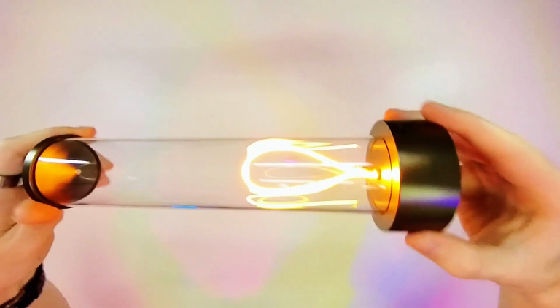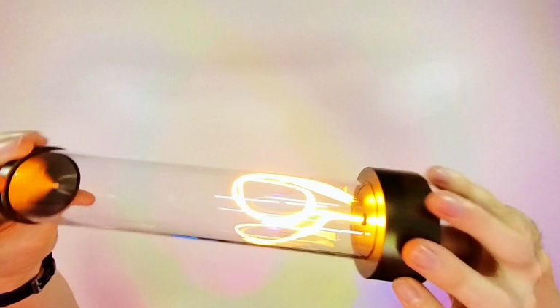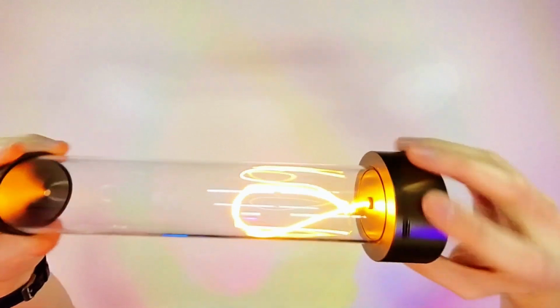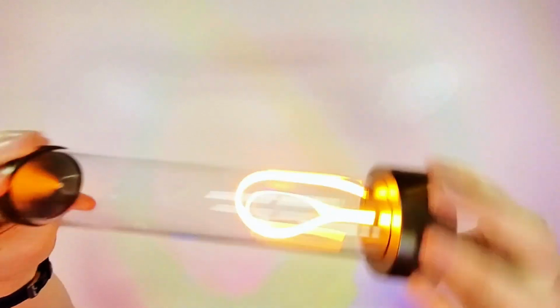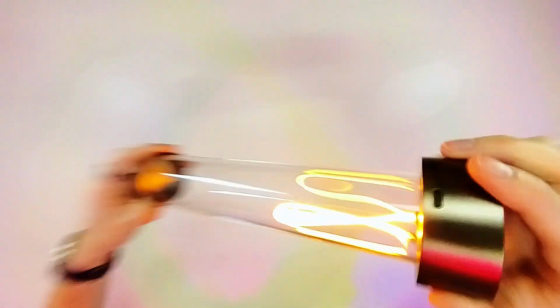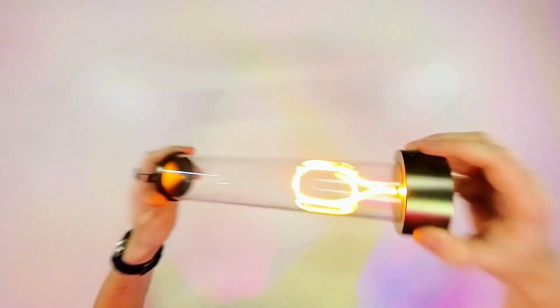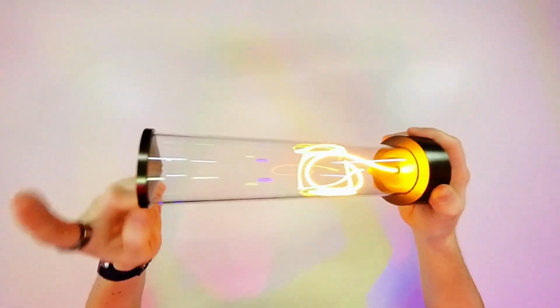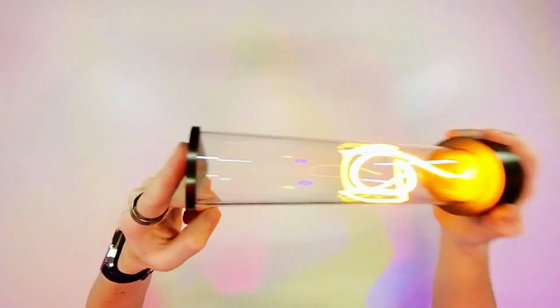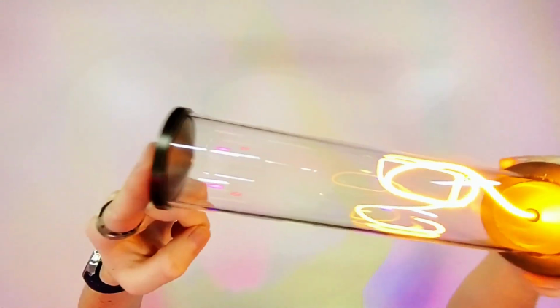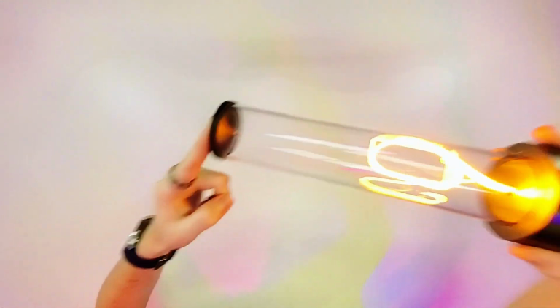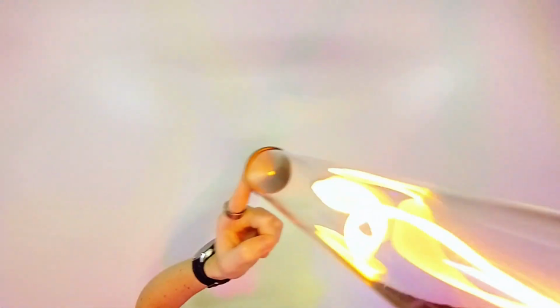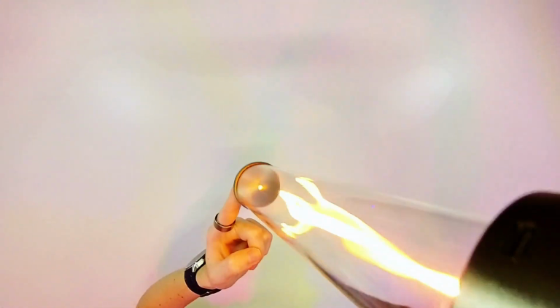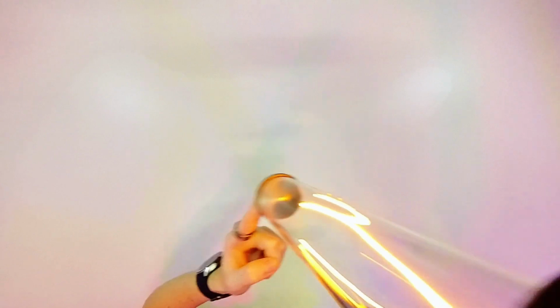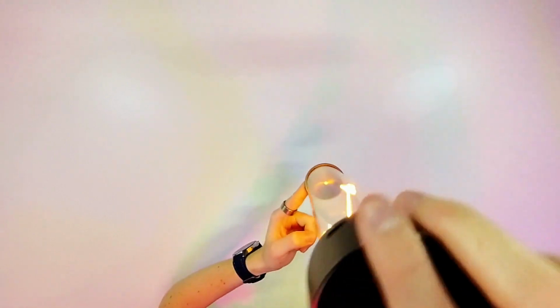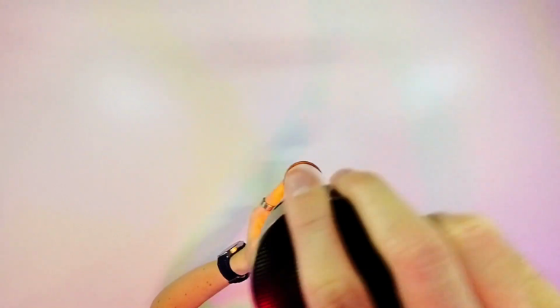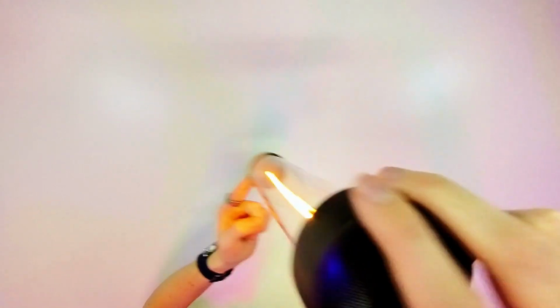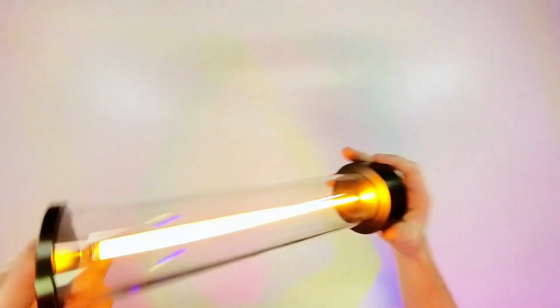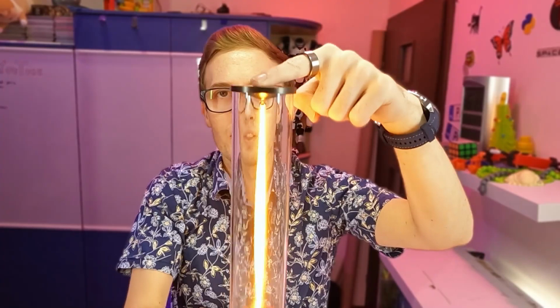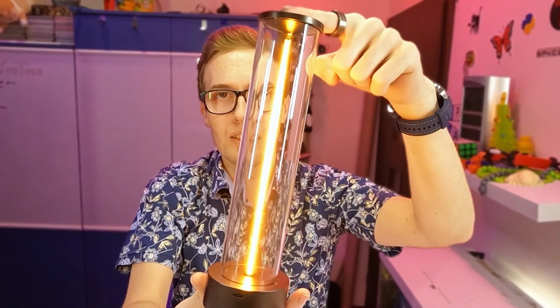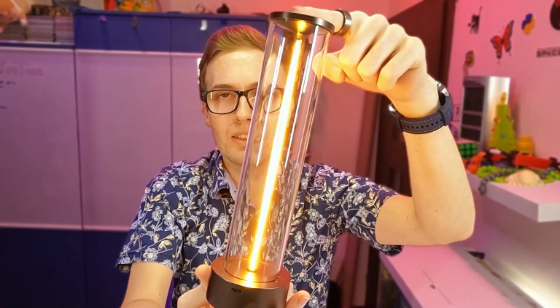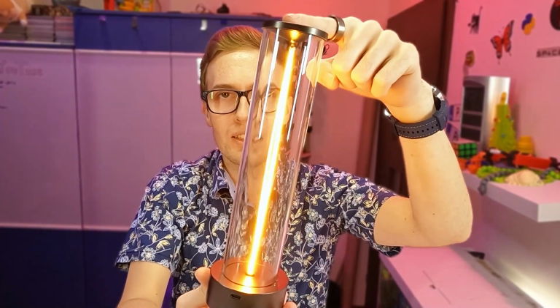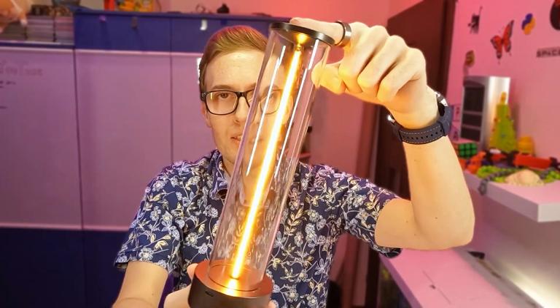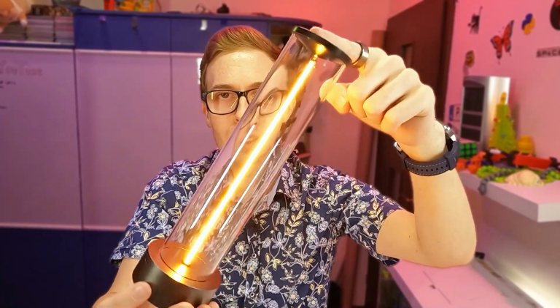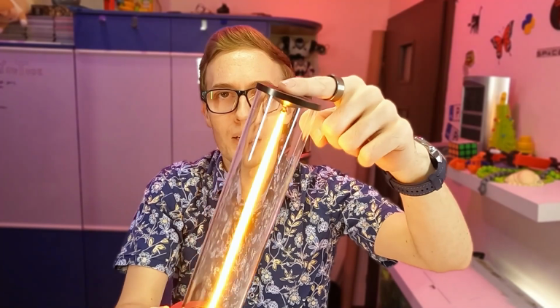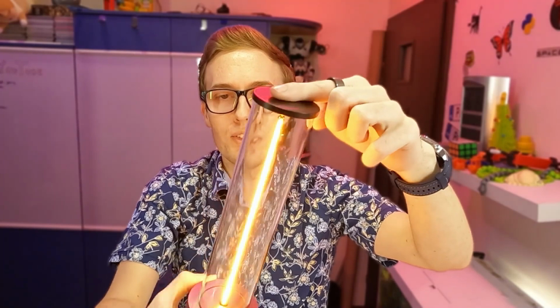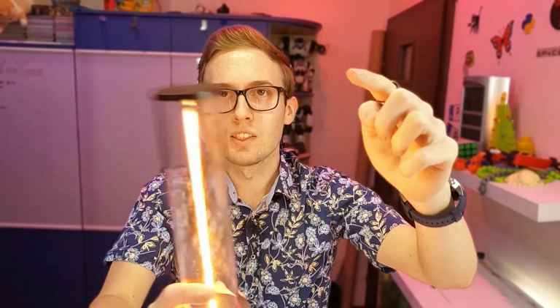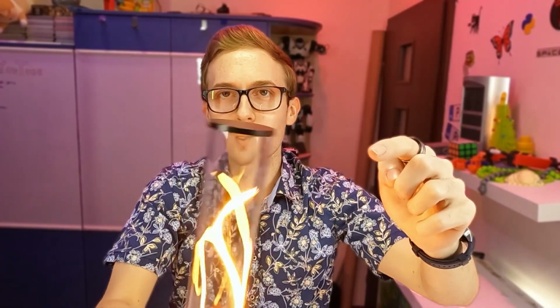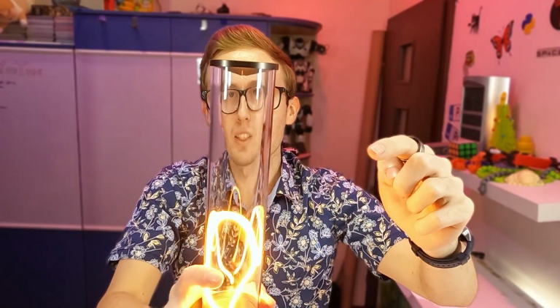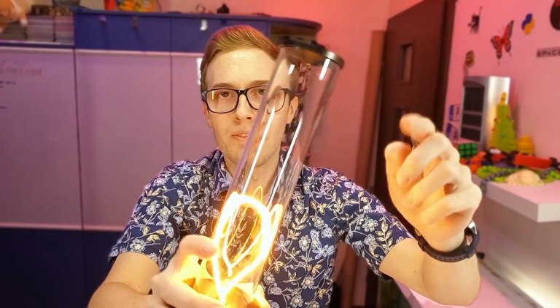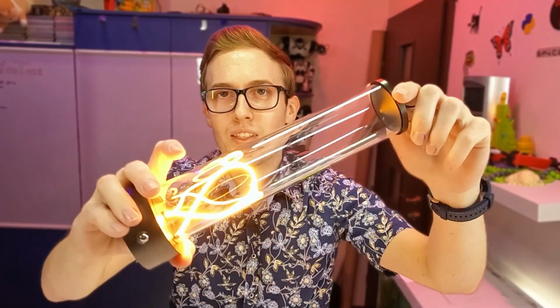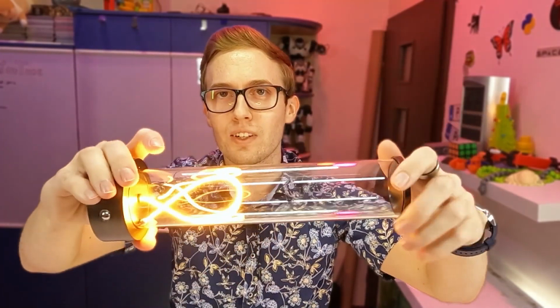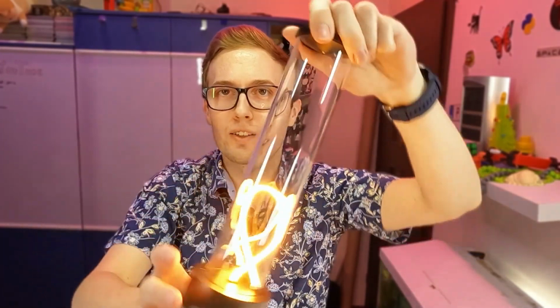So this is not a normal lamp. But in the top, there is a magnet. So we can reset it, and now it is staying straight. But if we shake it too much, it is falling off.